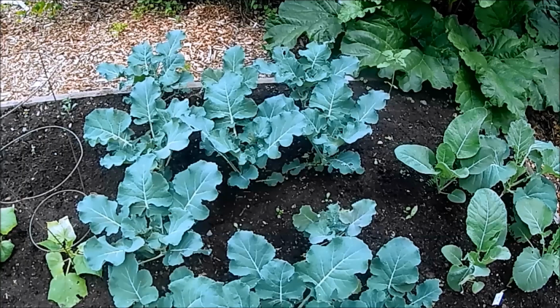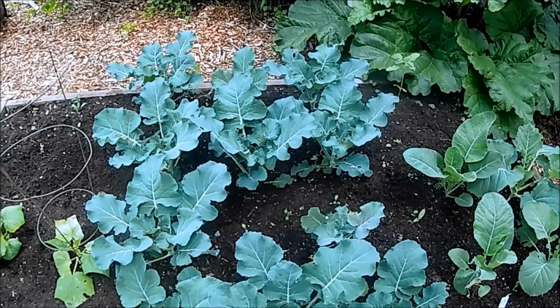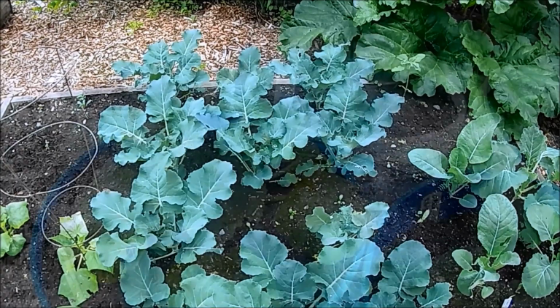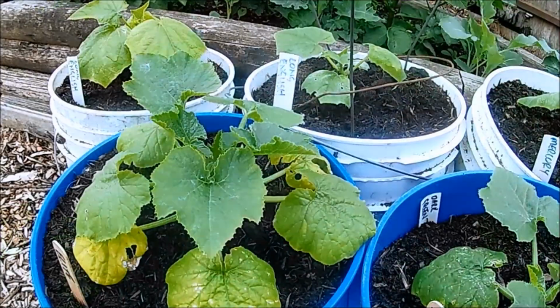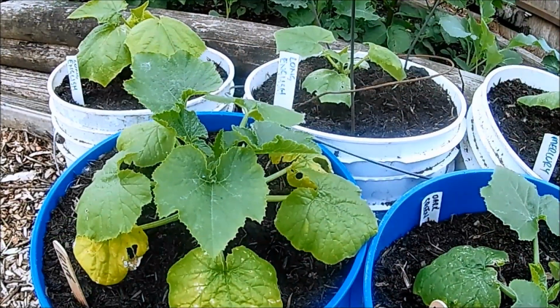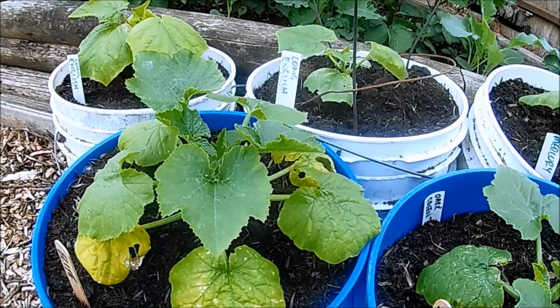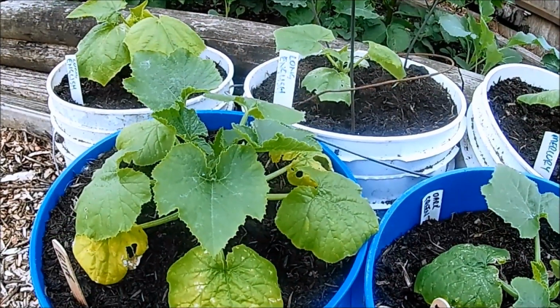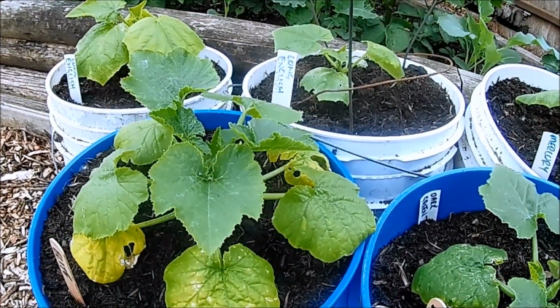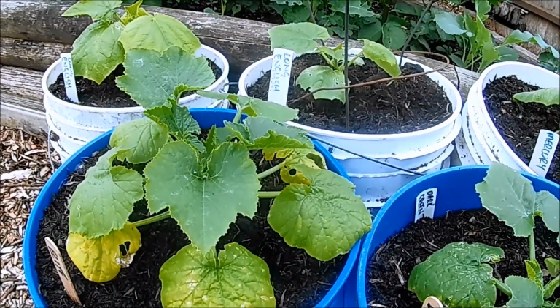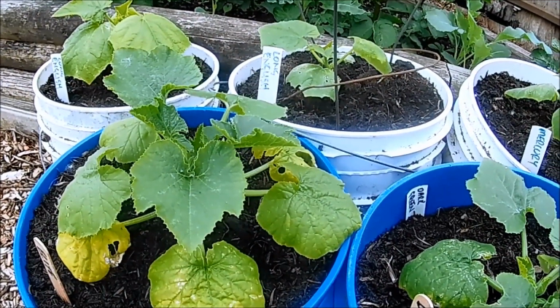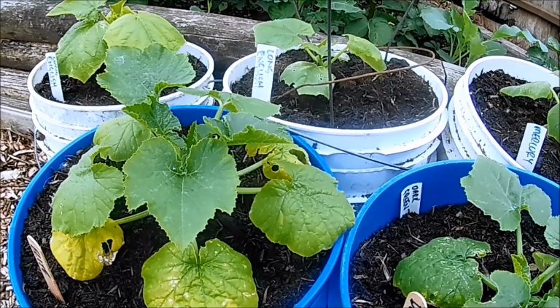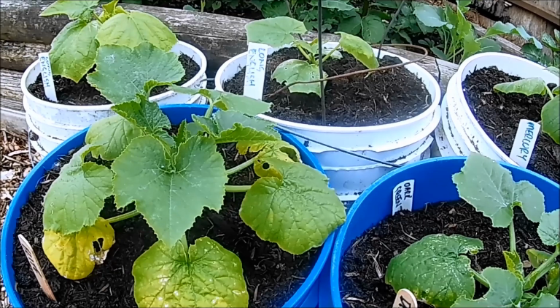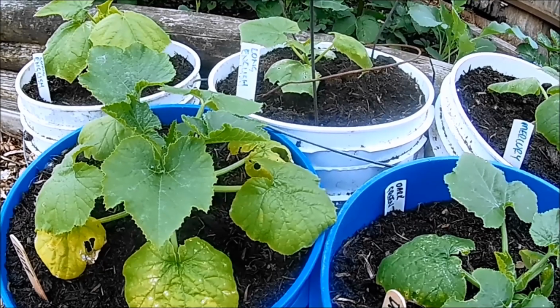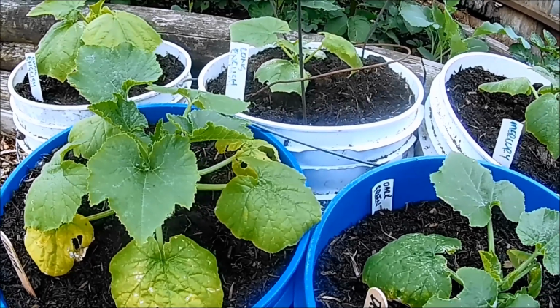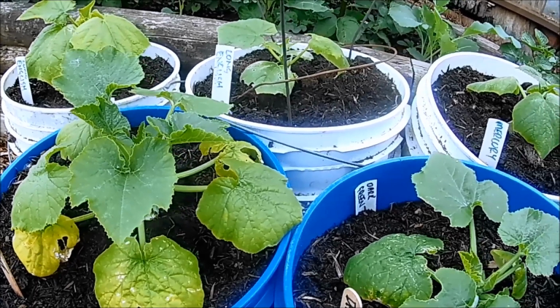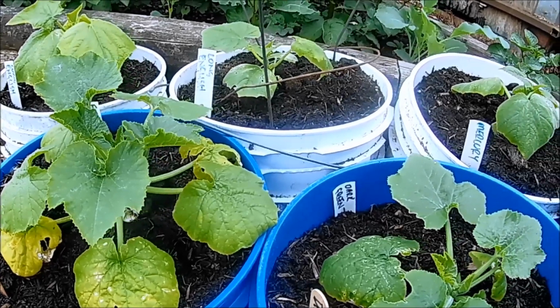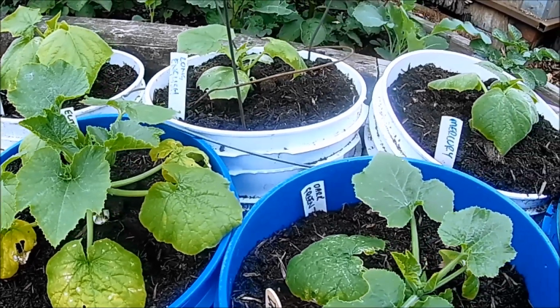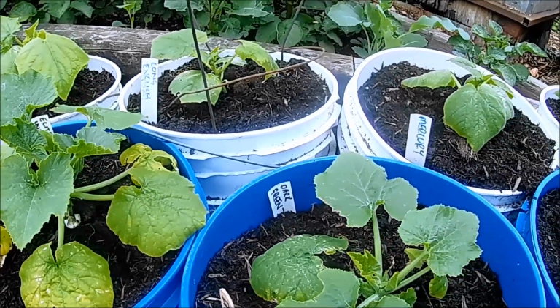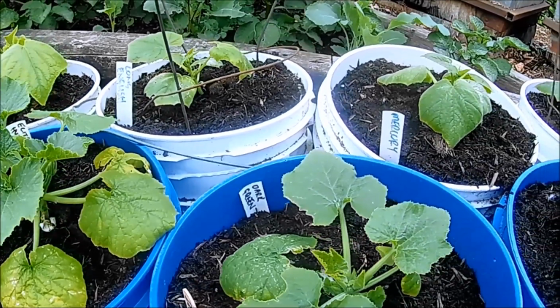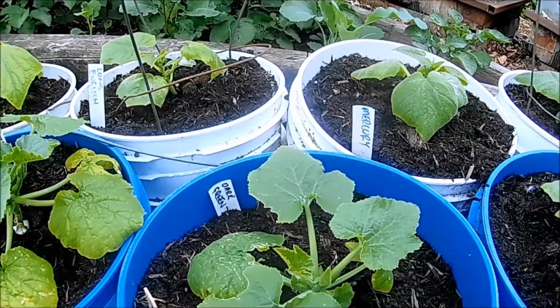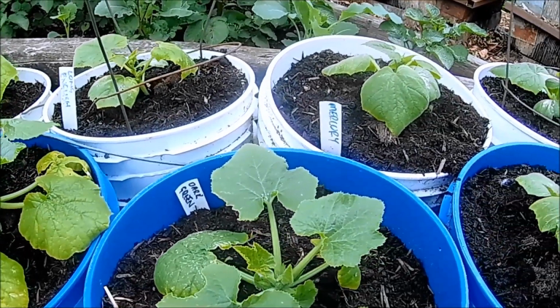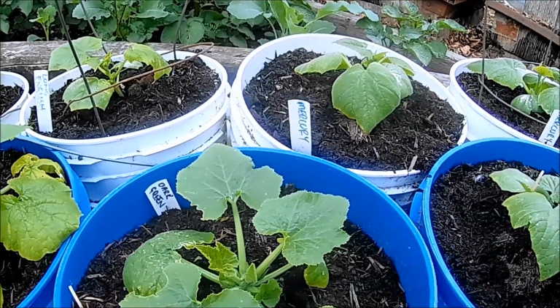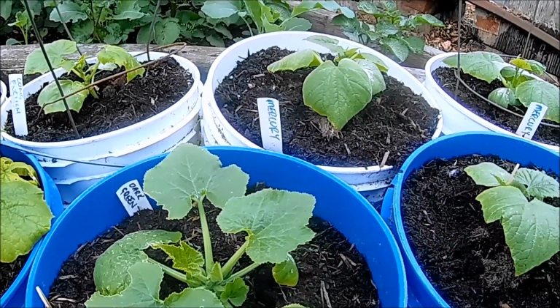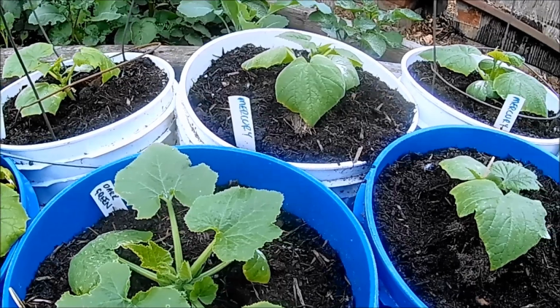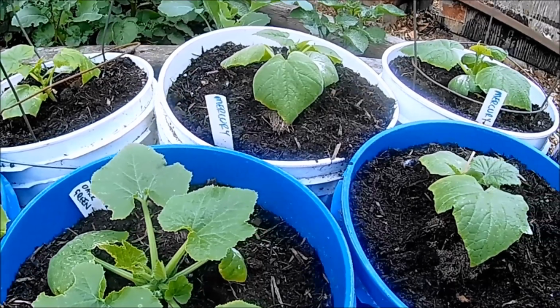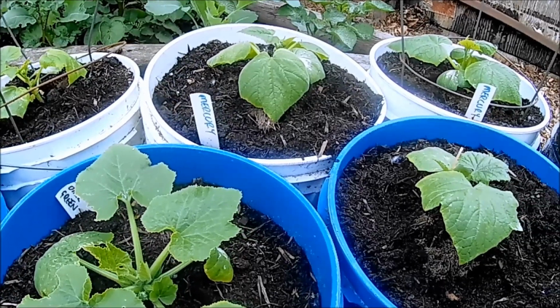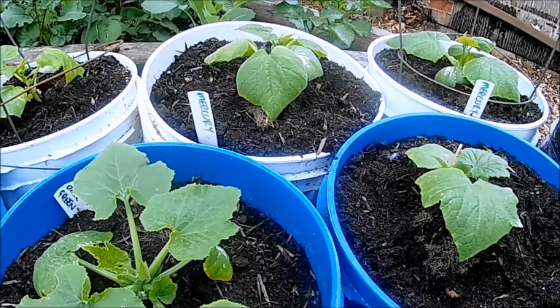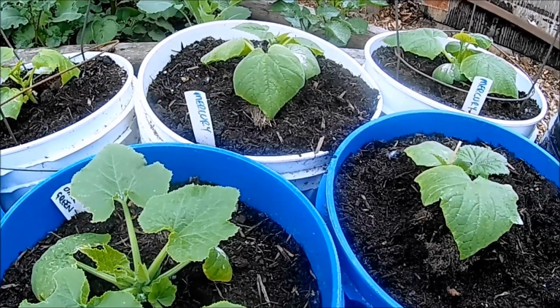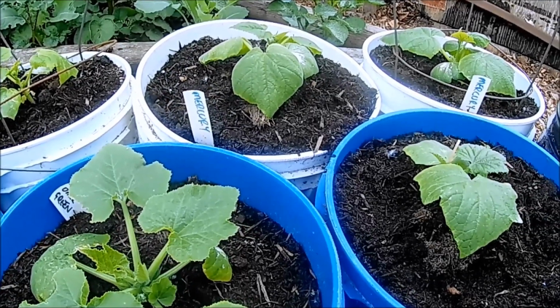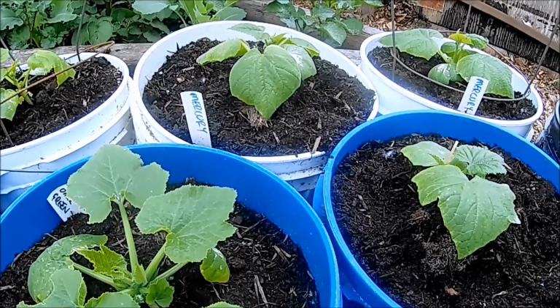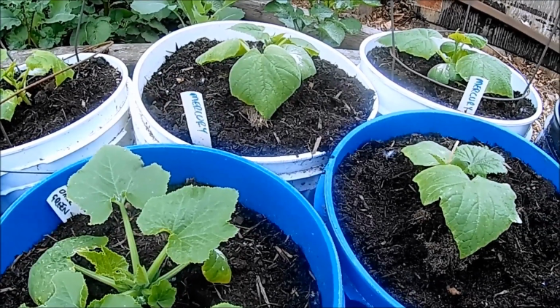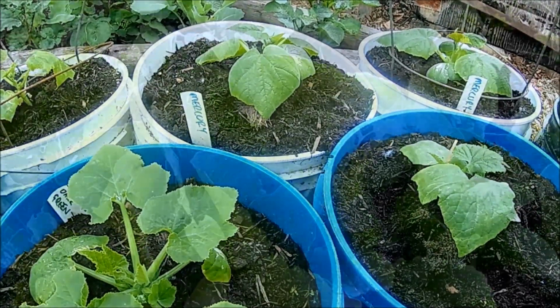This year I'm going to be growing the cucumbers in these pails. I'm growing three types: Mercury, Early Fortune, and a pickling cucumber. I put these plants out earlier this week.